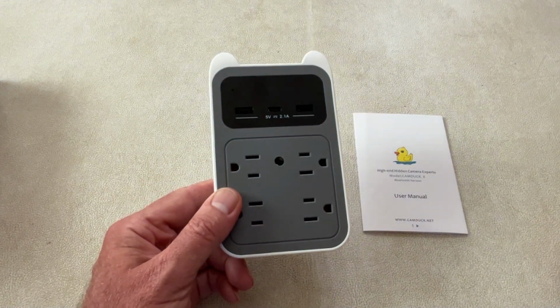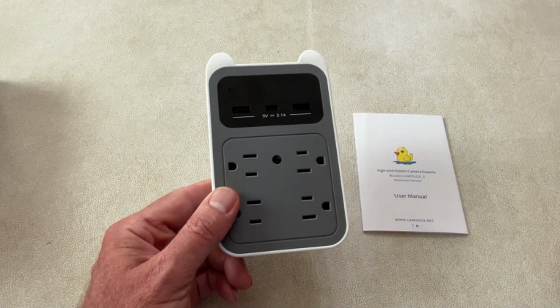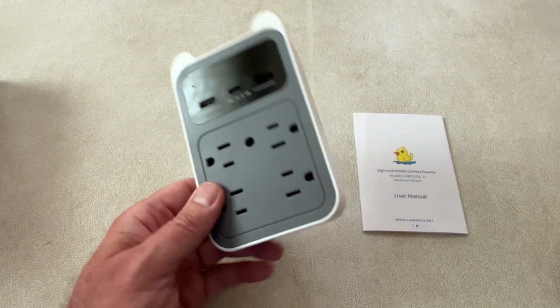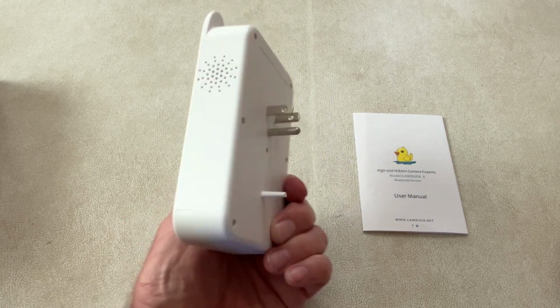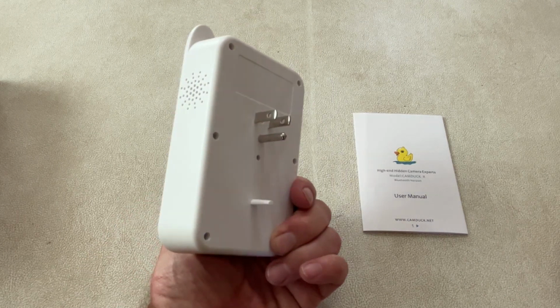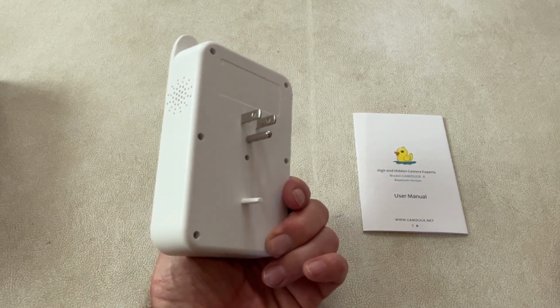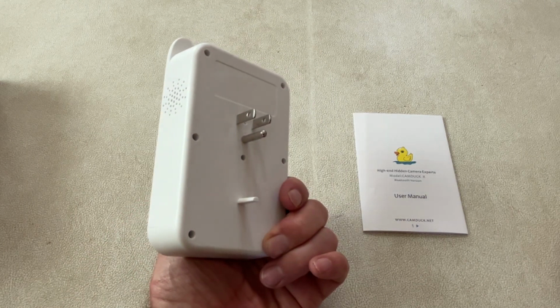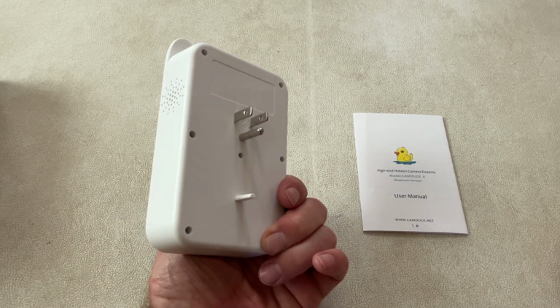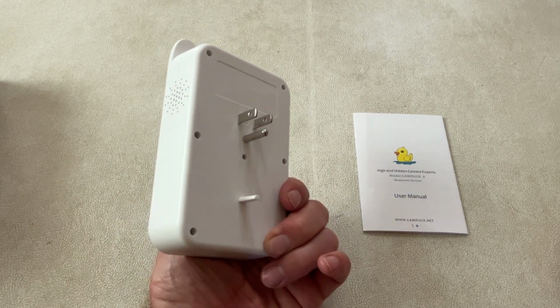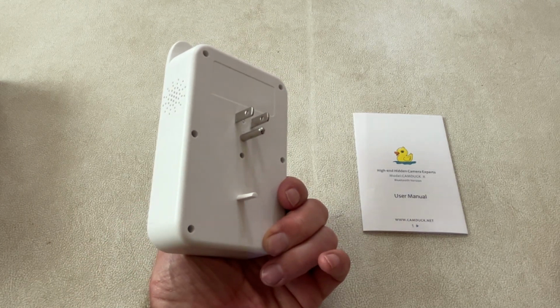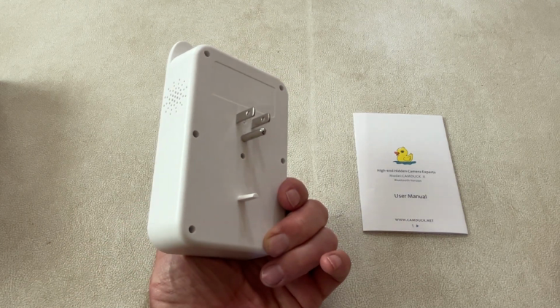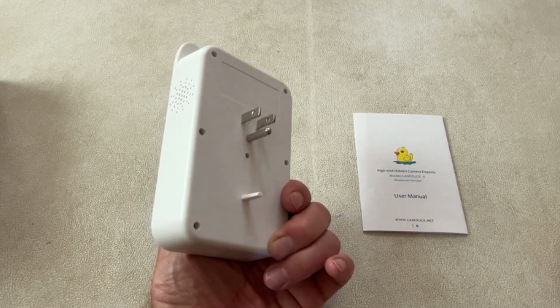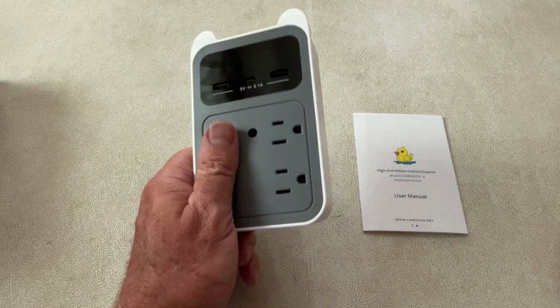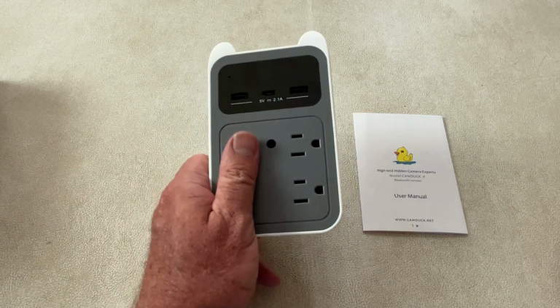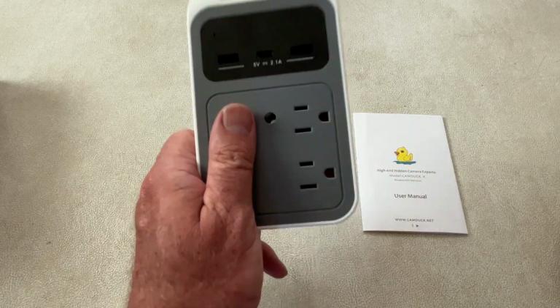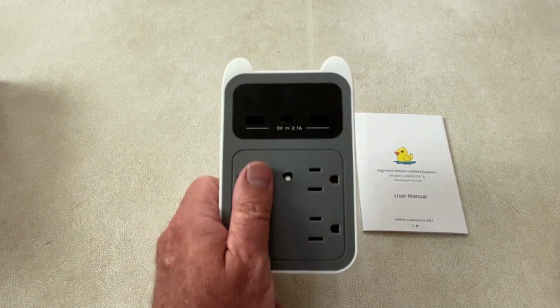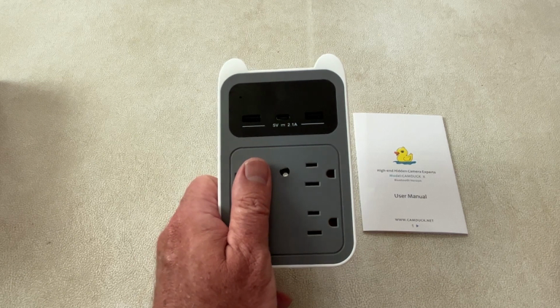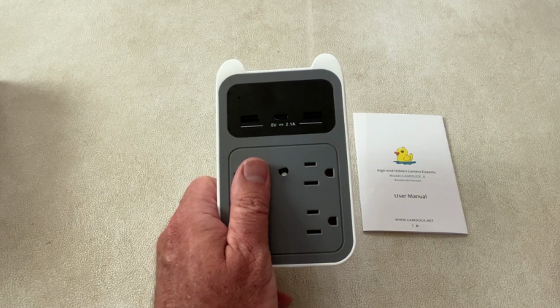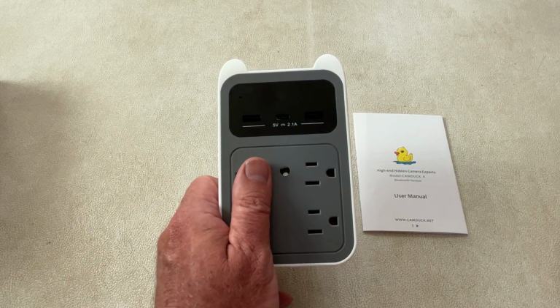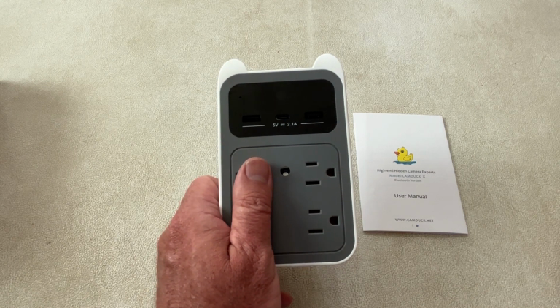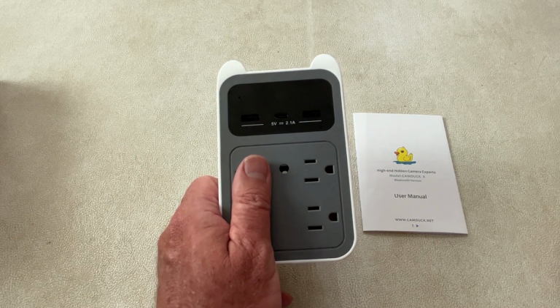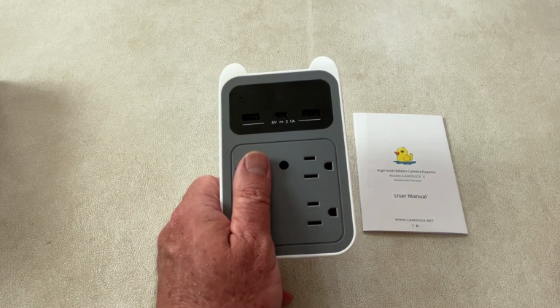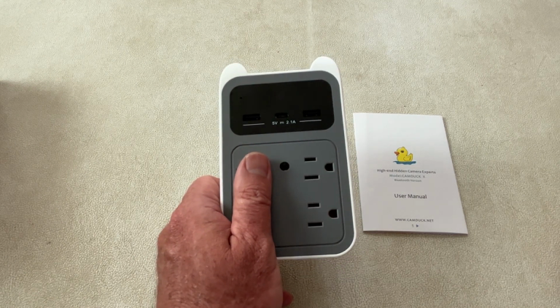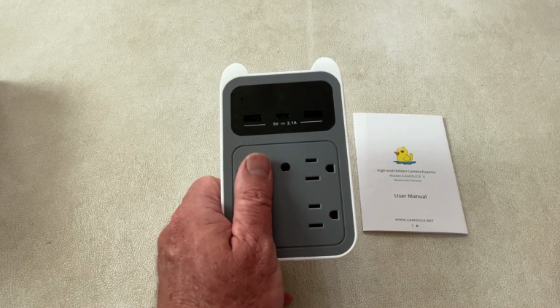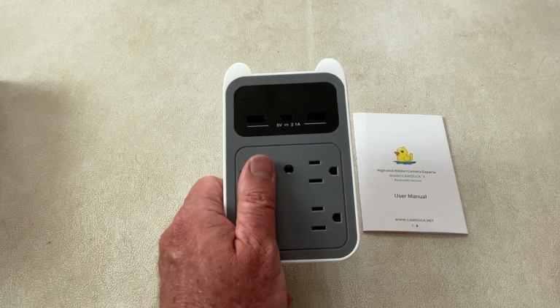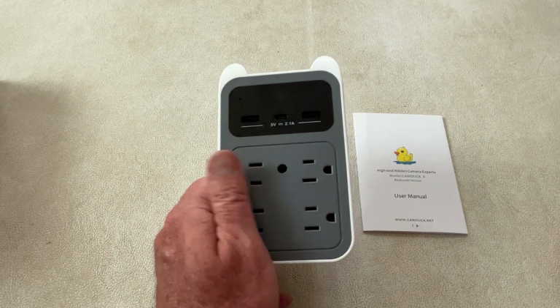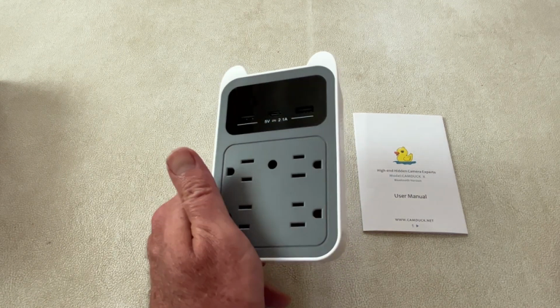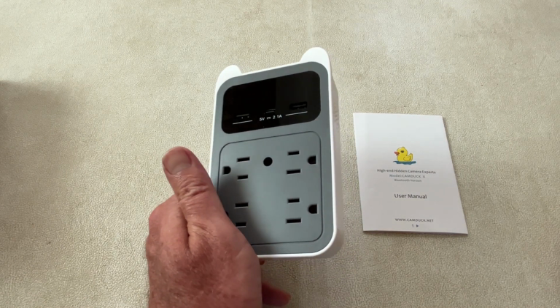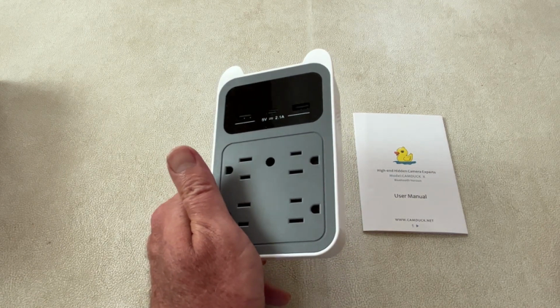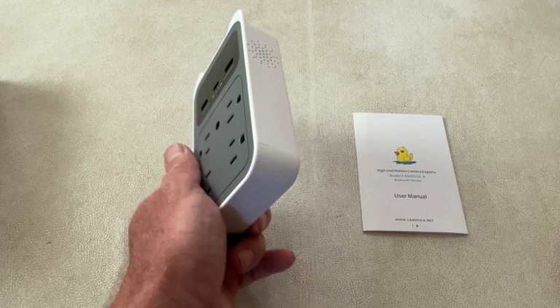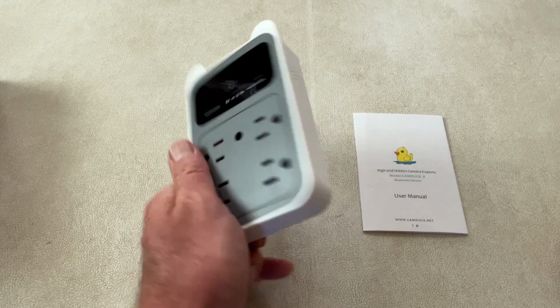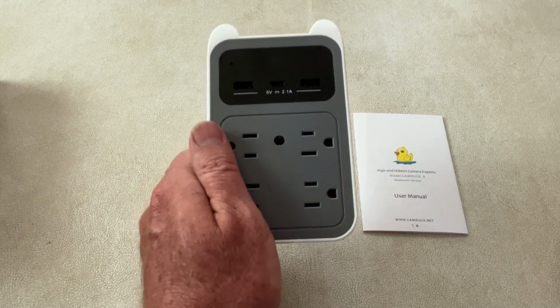Pretty simple: it's more or less plug it in, download the app, connect it to your Wi-Fi, and you're good to go. So I'm going to show you how to do that. Download the CamDuck app on your Android or iOS phone and let's configure it.